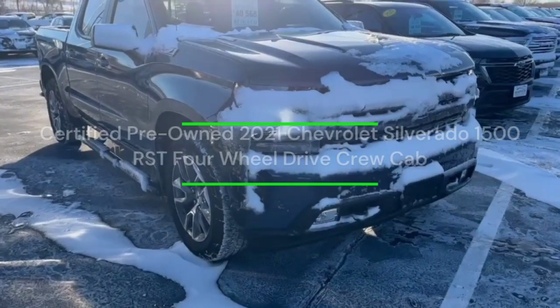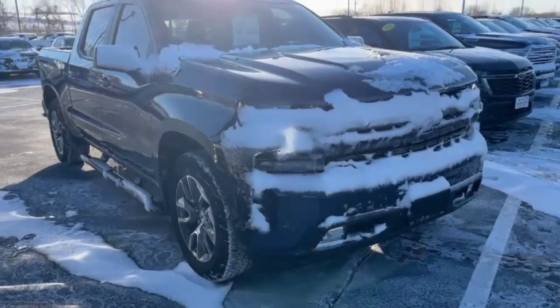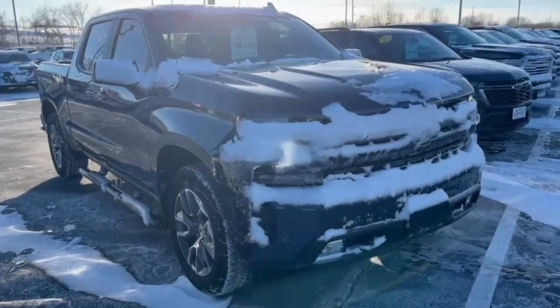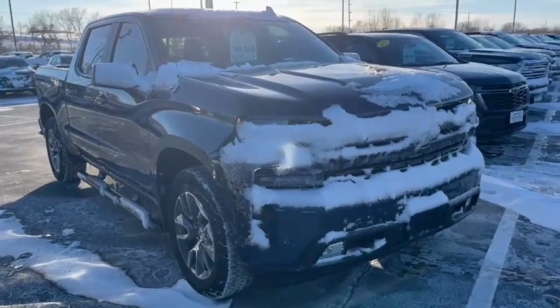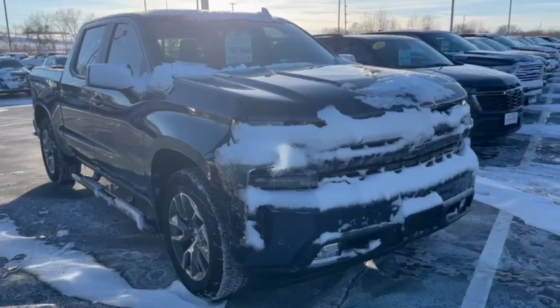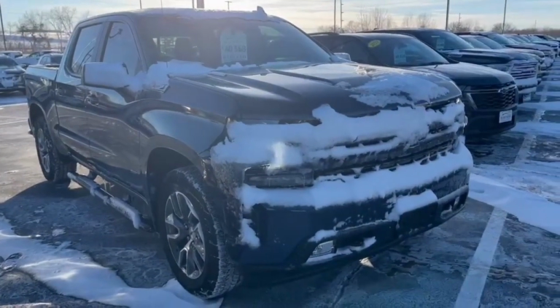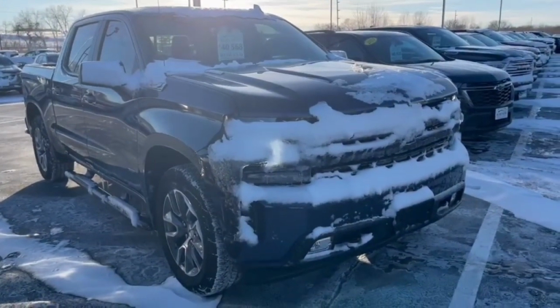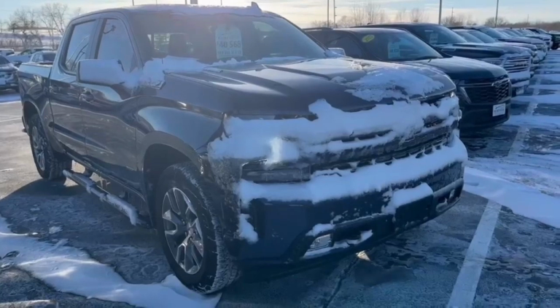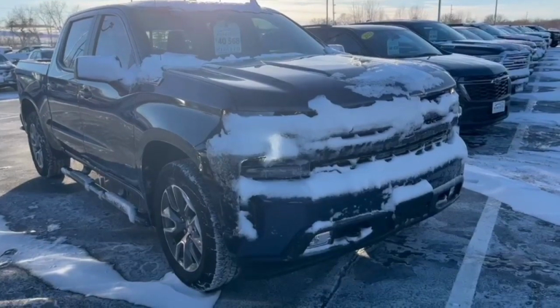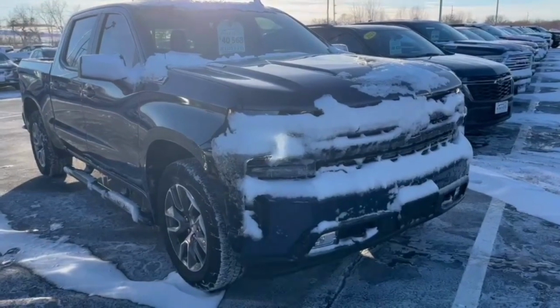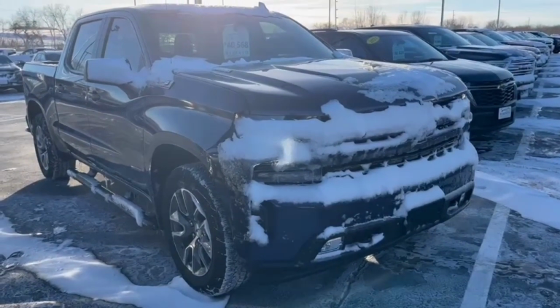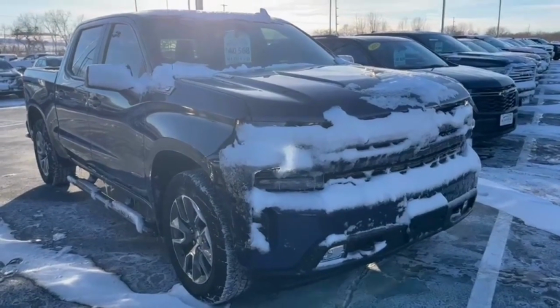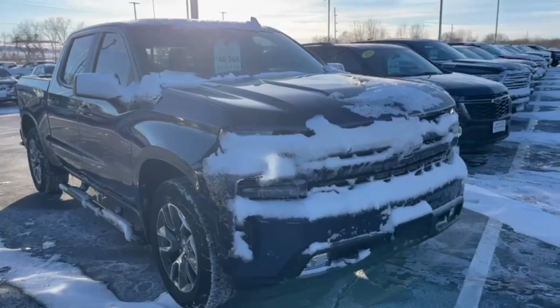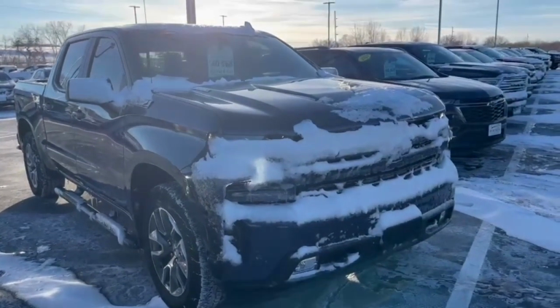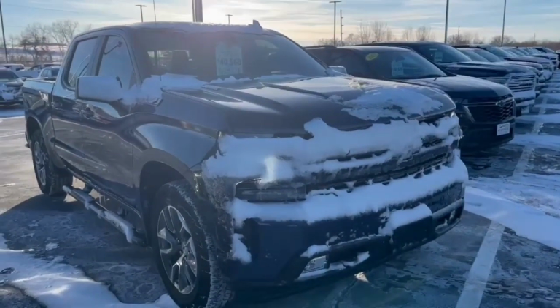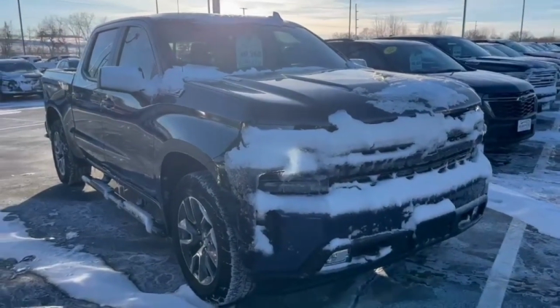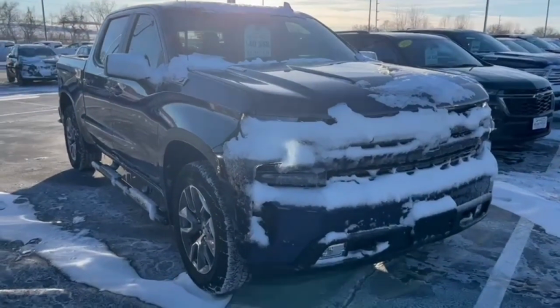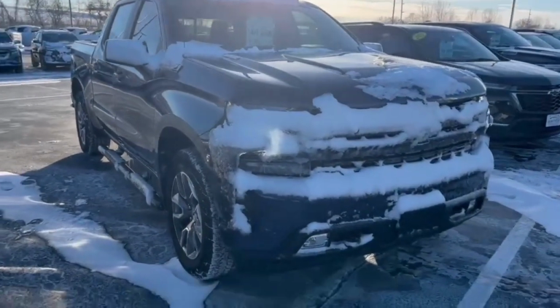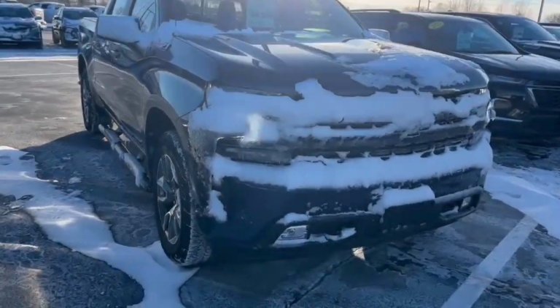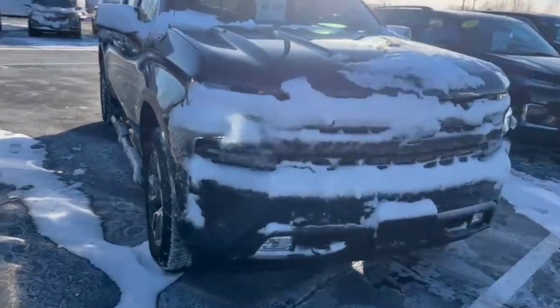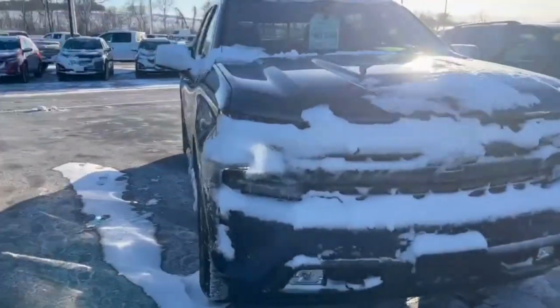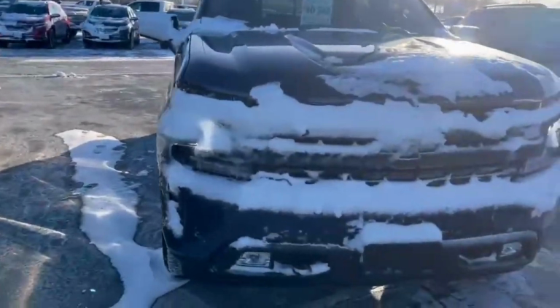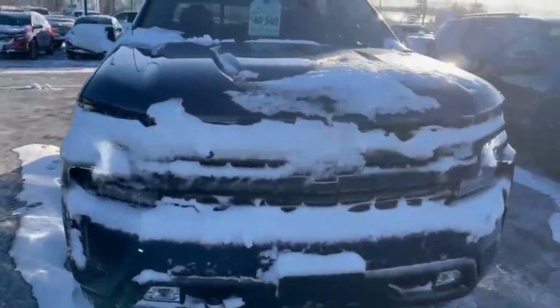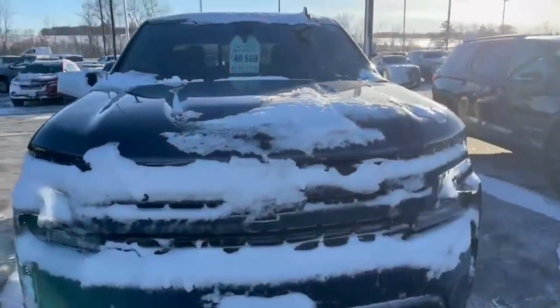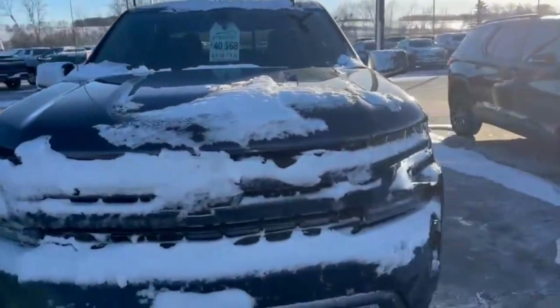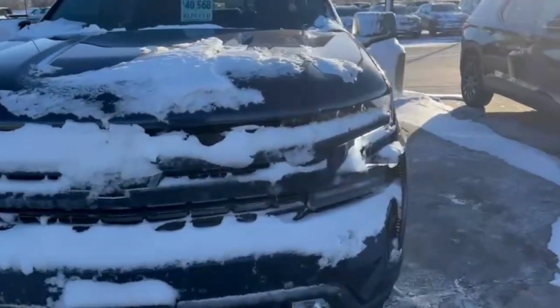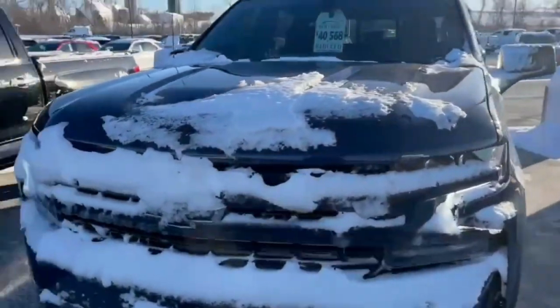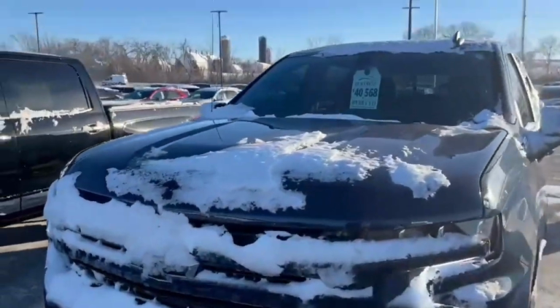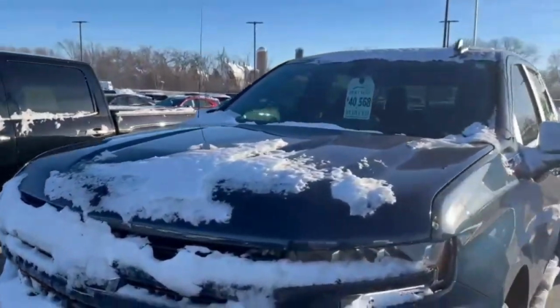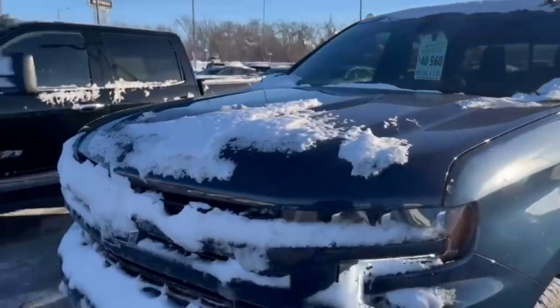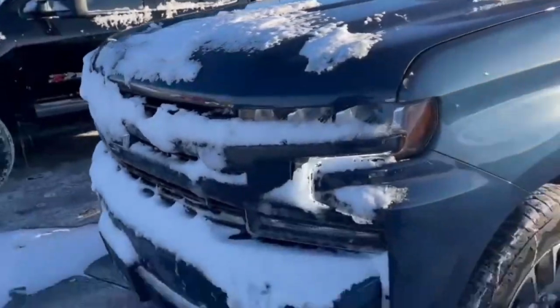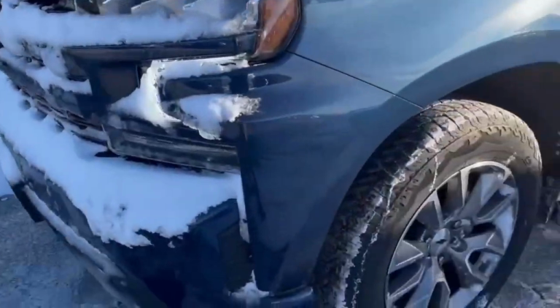Good afternoon, we're here at Burton's Chevrolet. We're going to take a quick video to show you around the 2021 Chevrolet Silverado RST with the 3.0 Duramax diesel, reduced price $40,568.